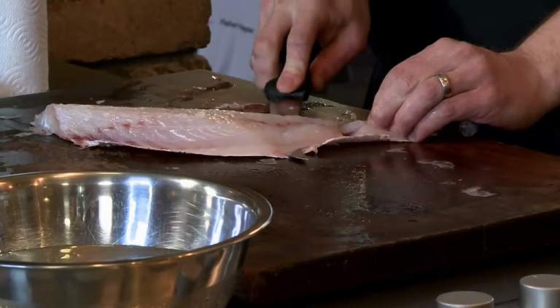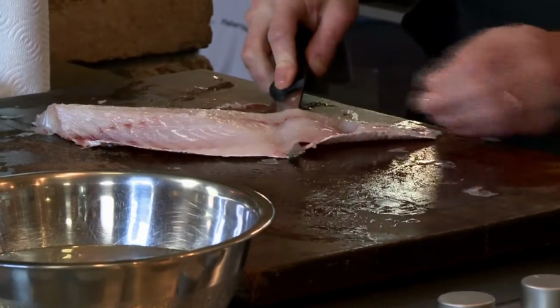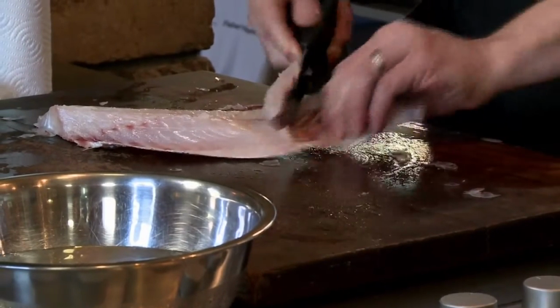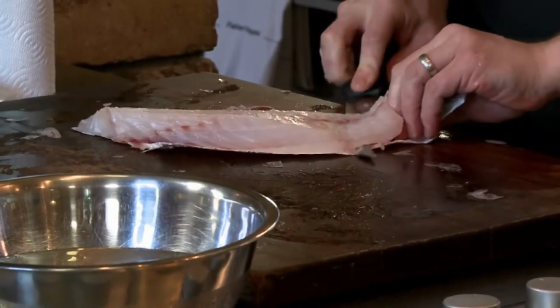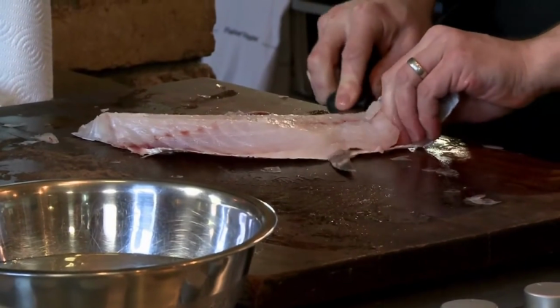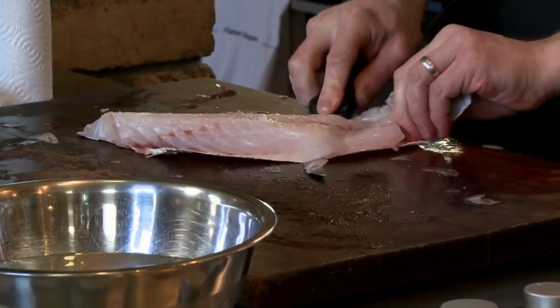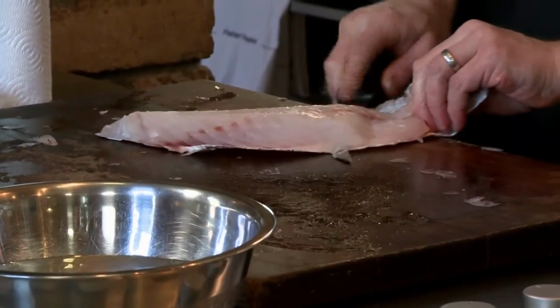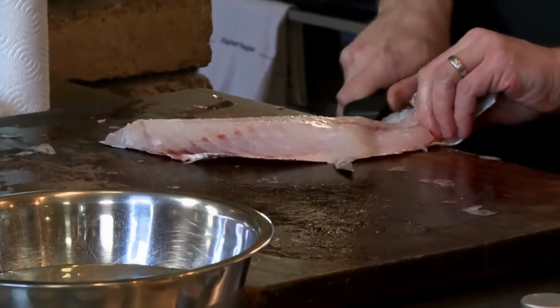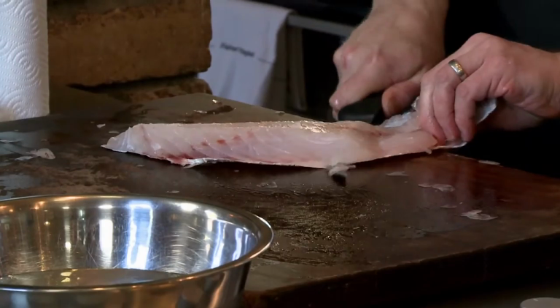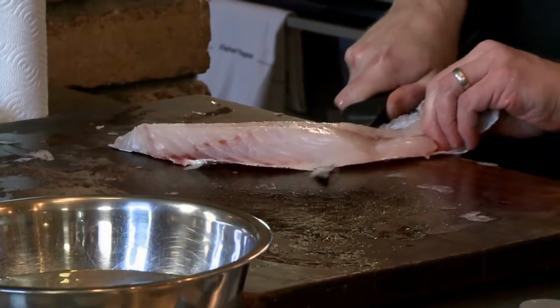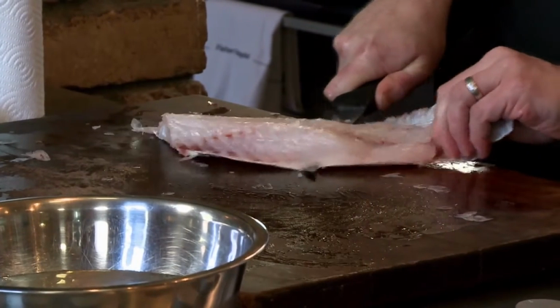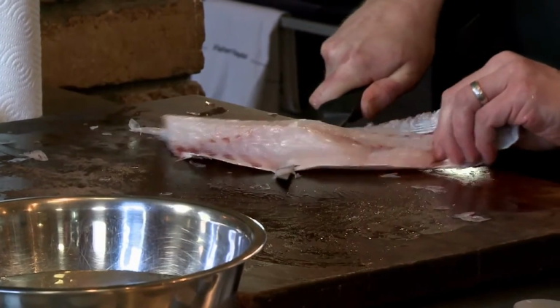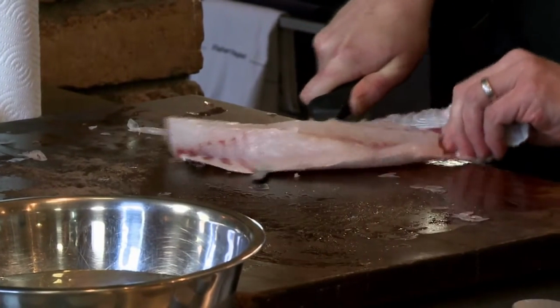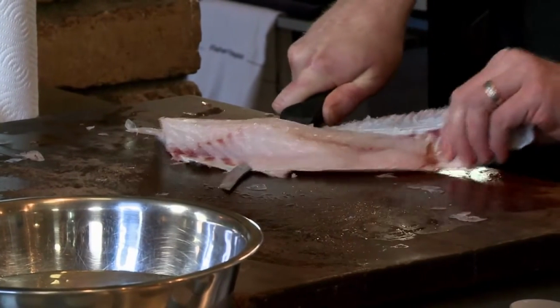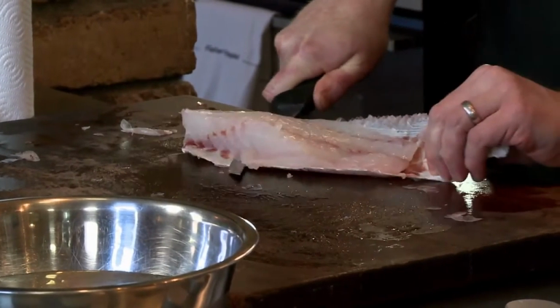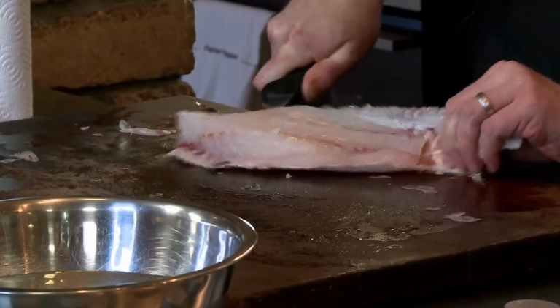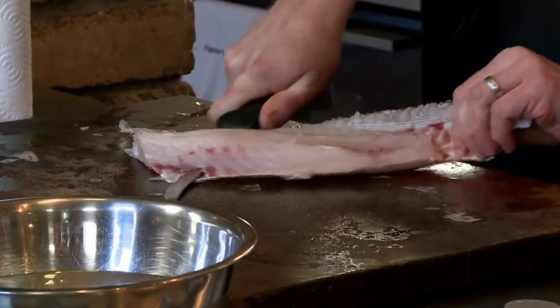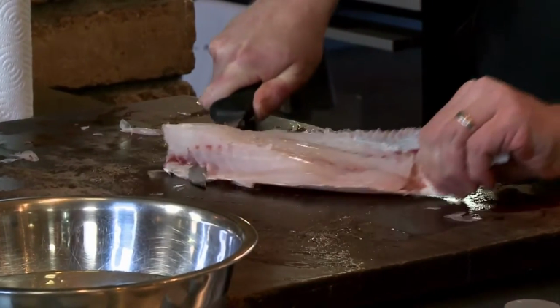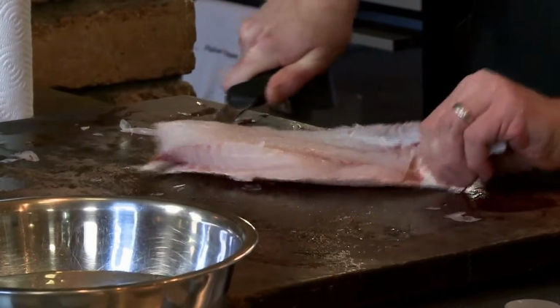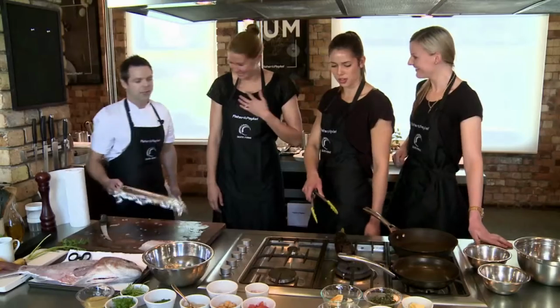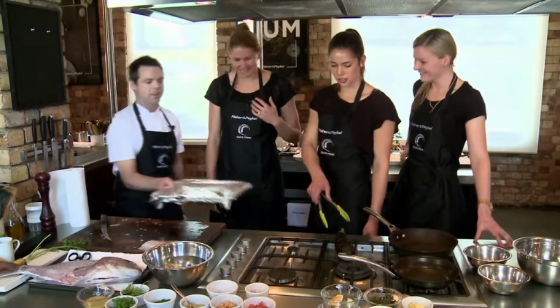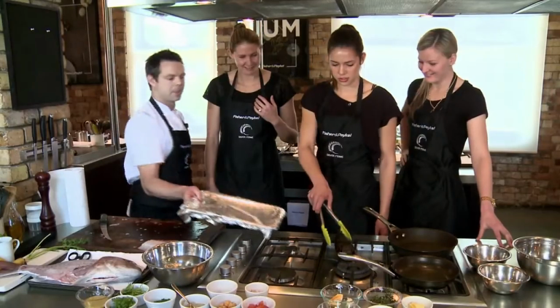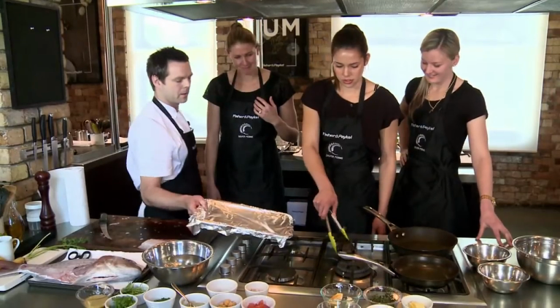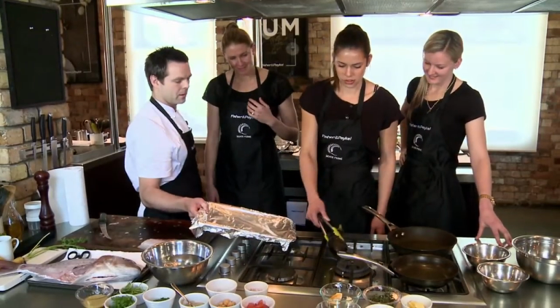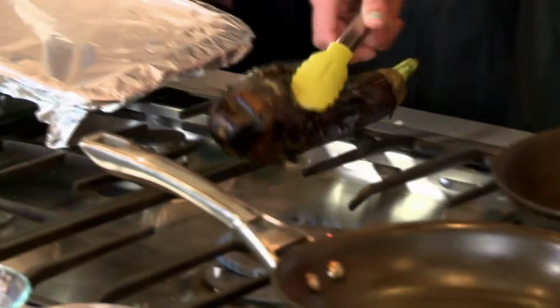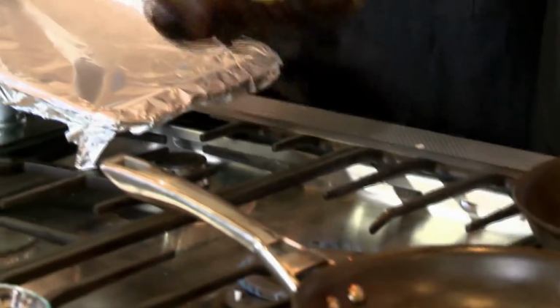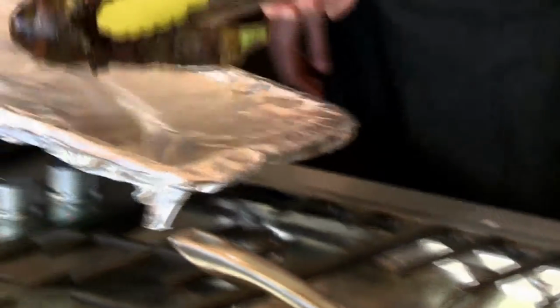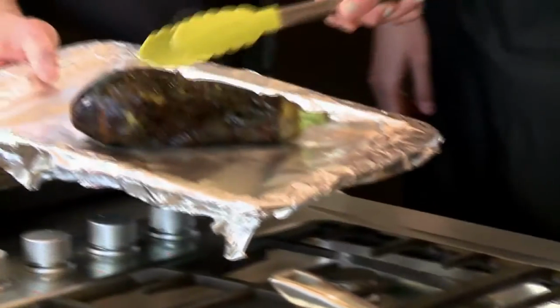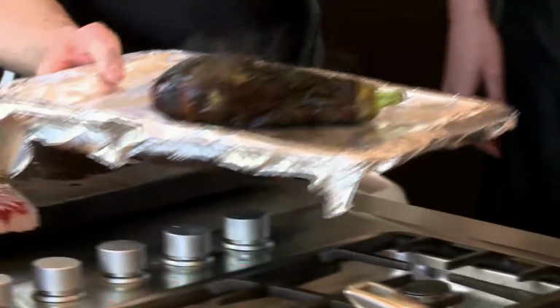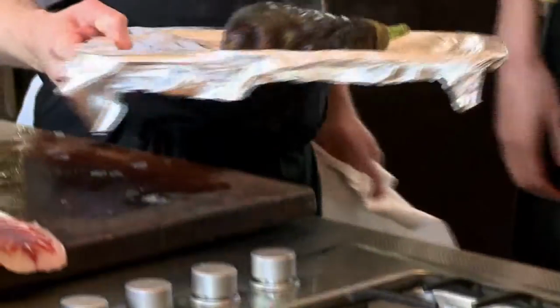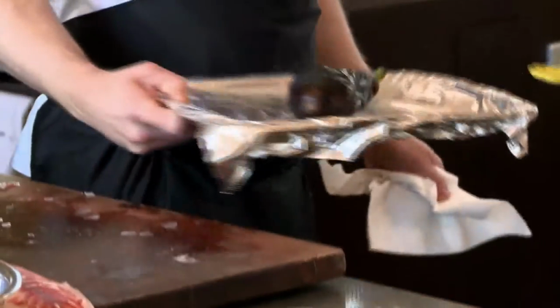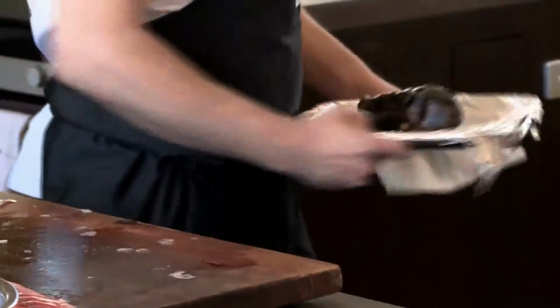Now you're just going to whip the skin off and try to keep the knife flat on the board so you come really close to the skin. Salt. Now in the oven.